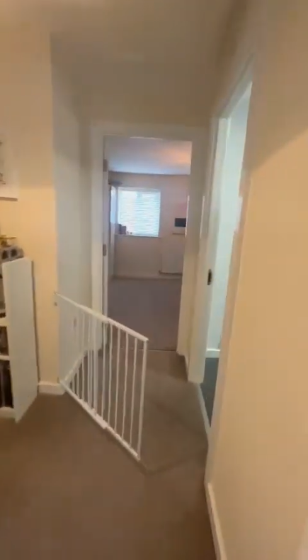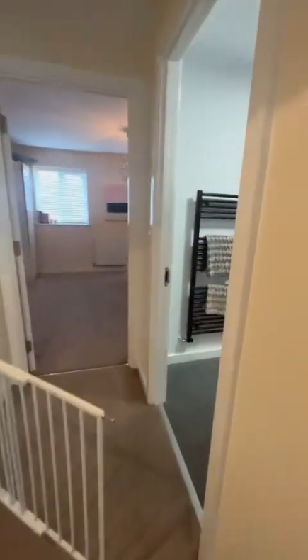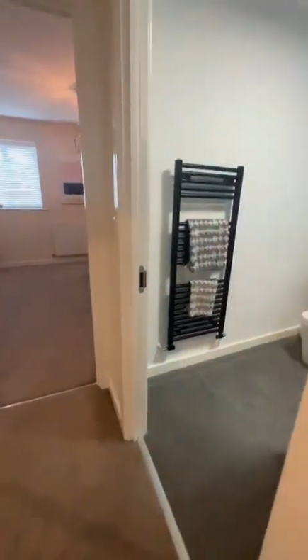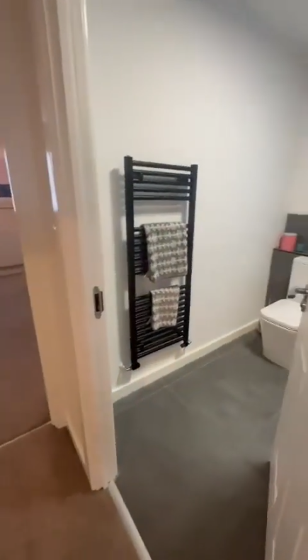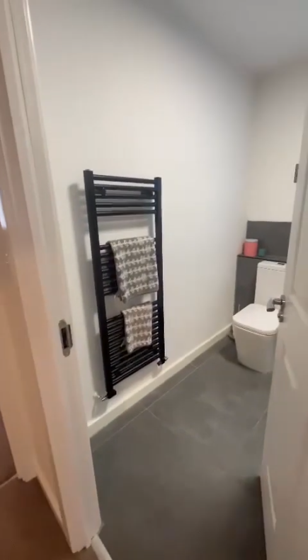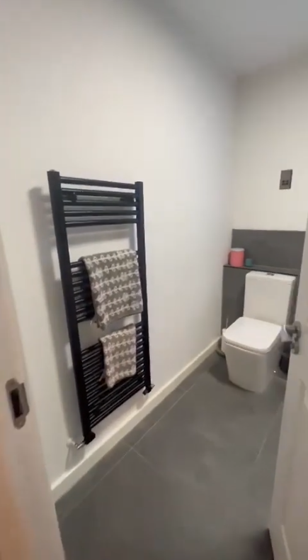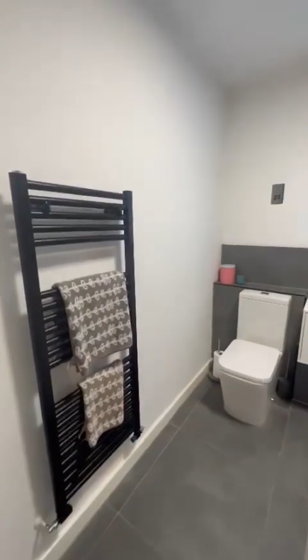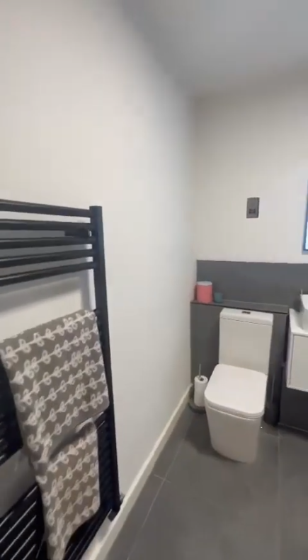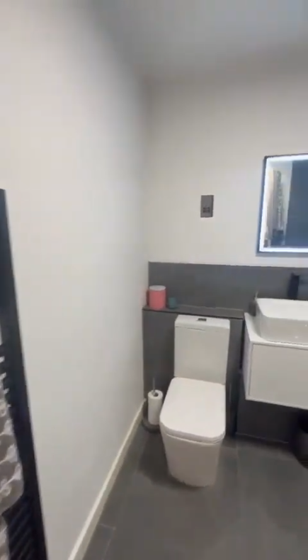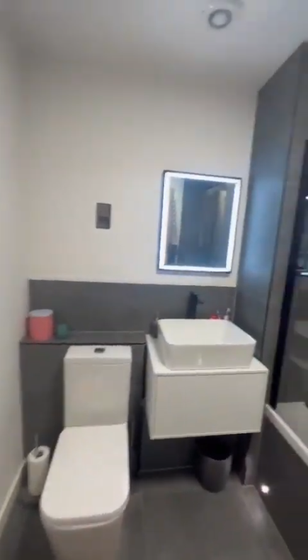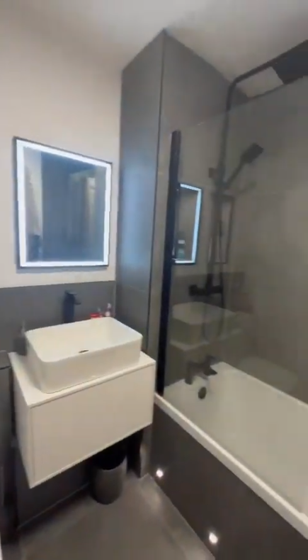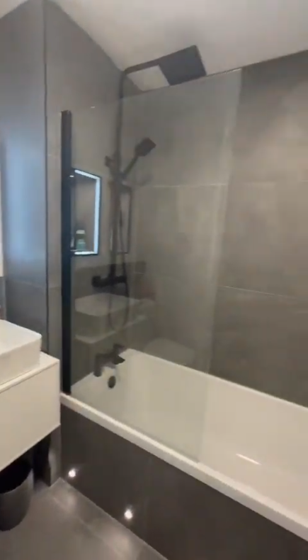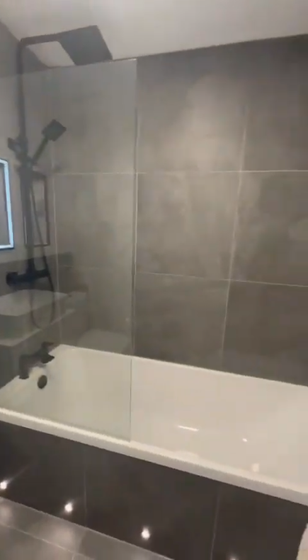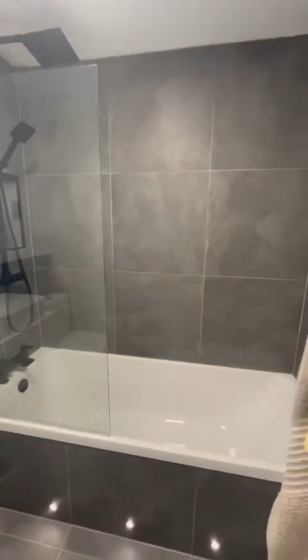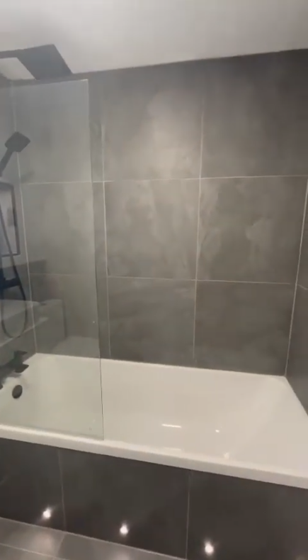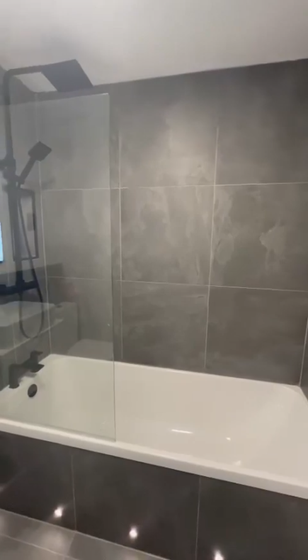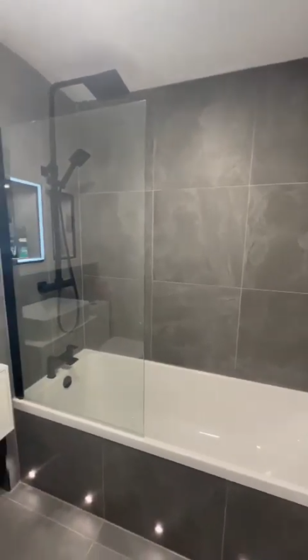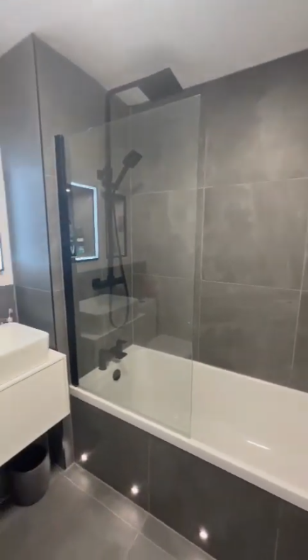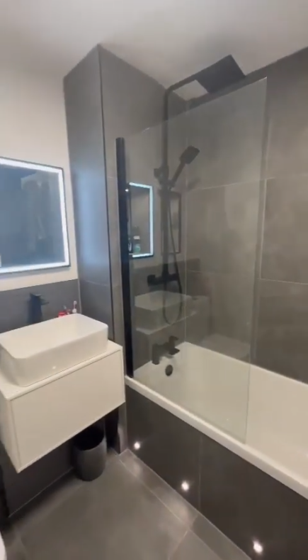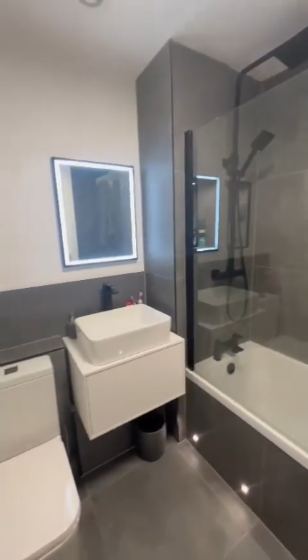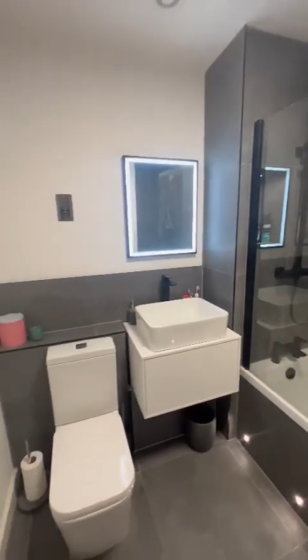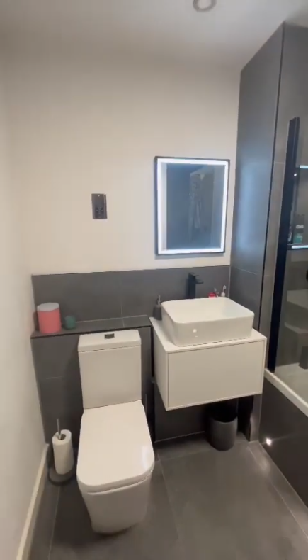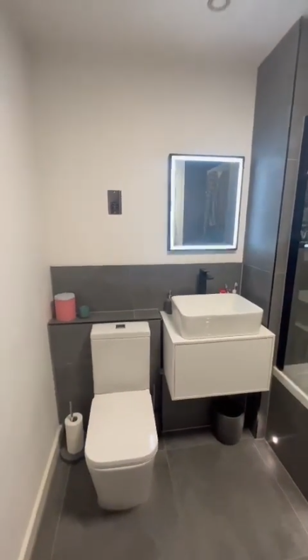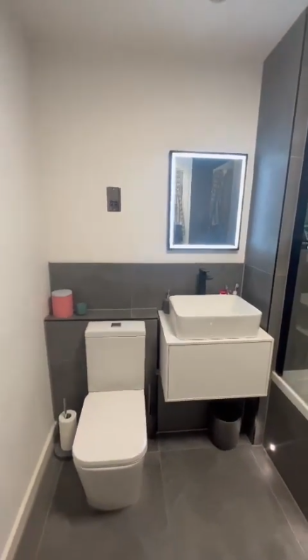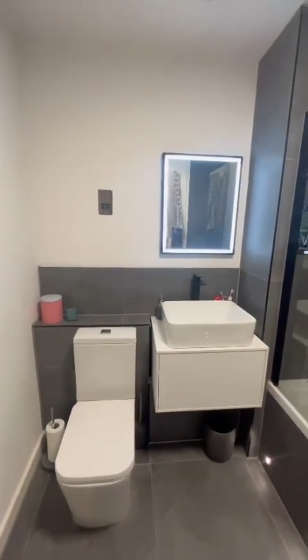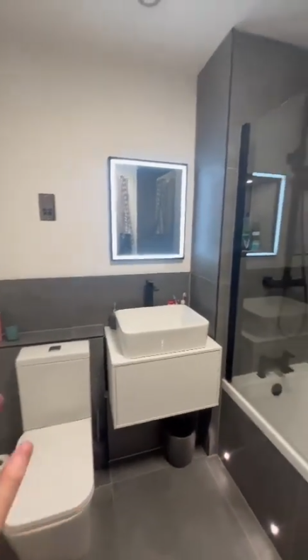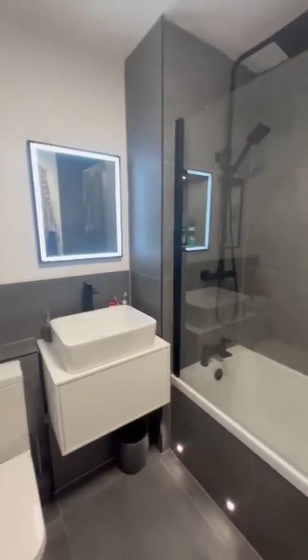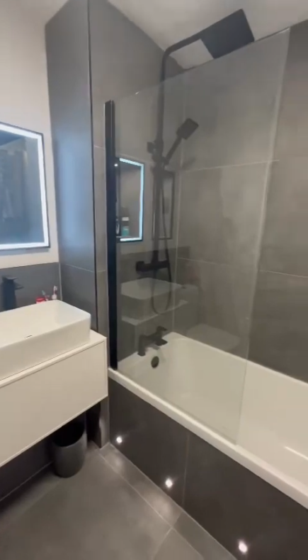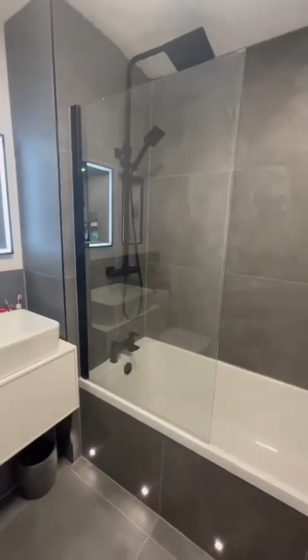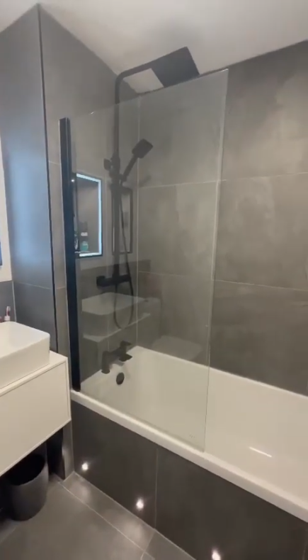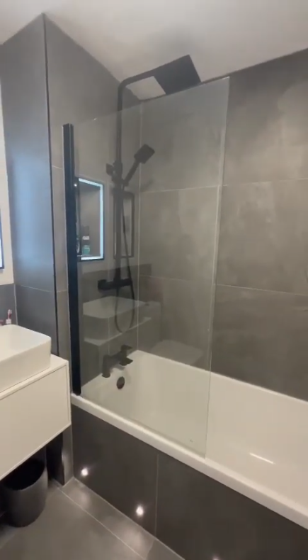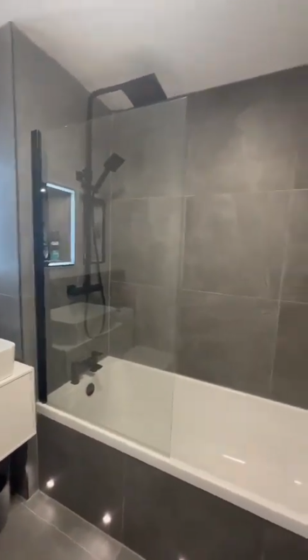We've got this spectacular bathroom, which was done in 2019. We've got the LED mirror just there, all your lights and the pigeonholes as well.